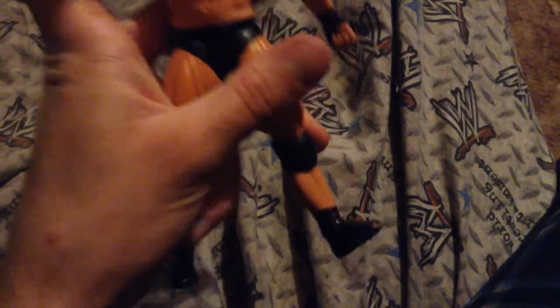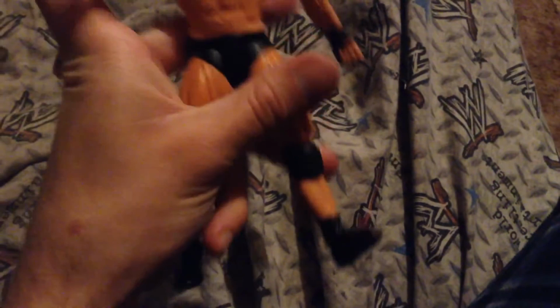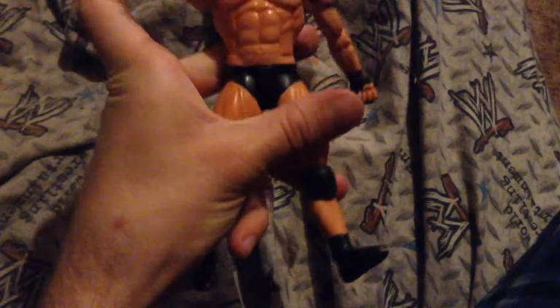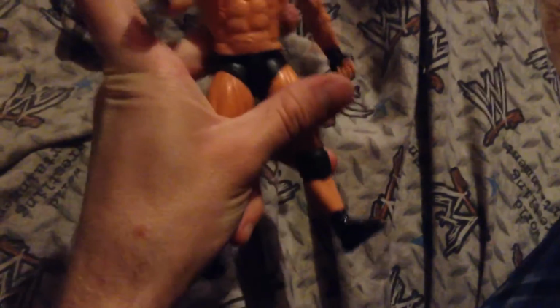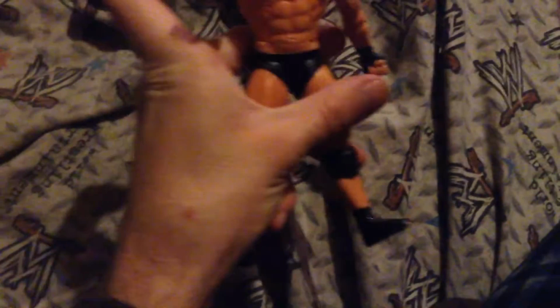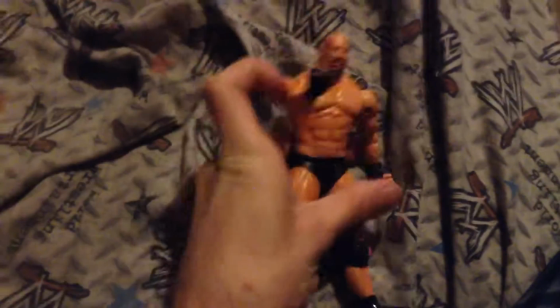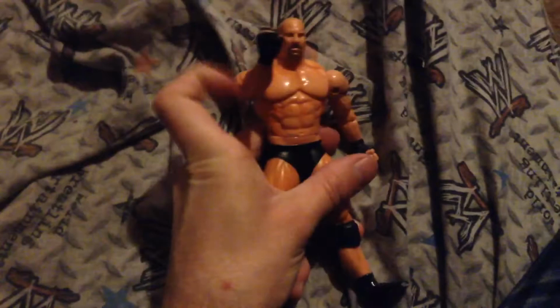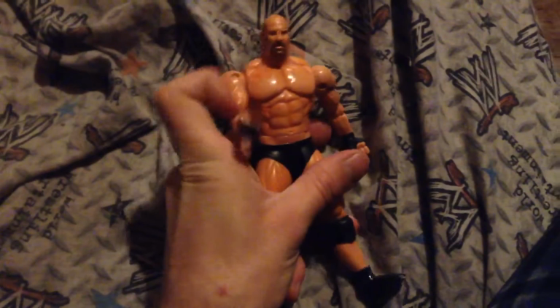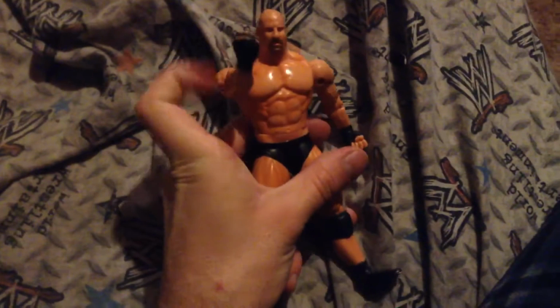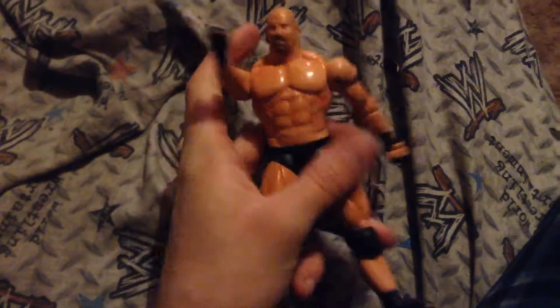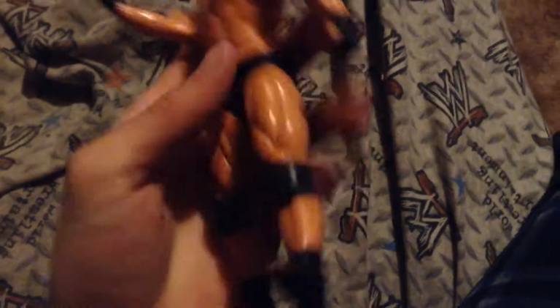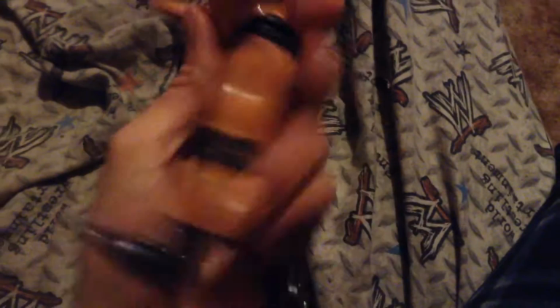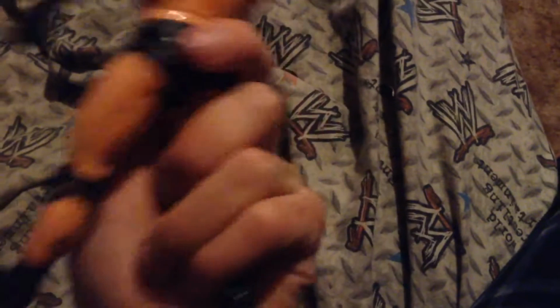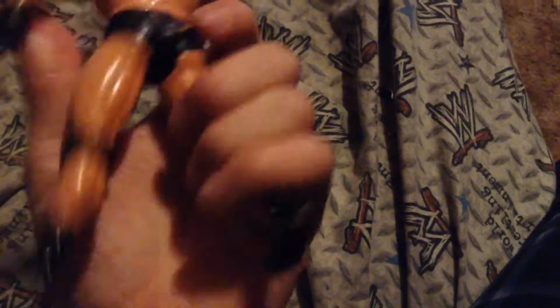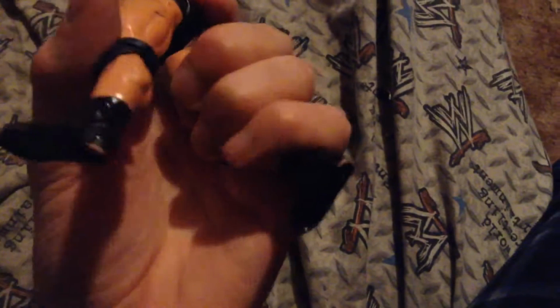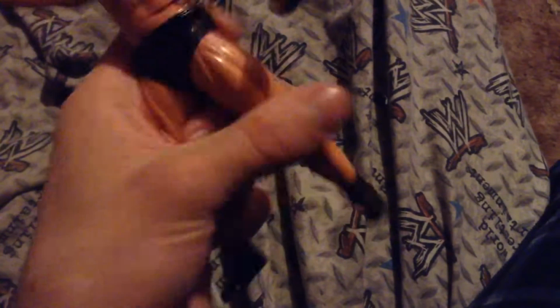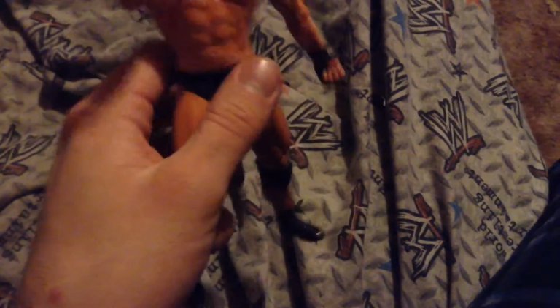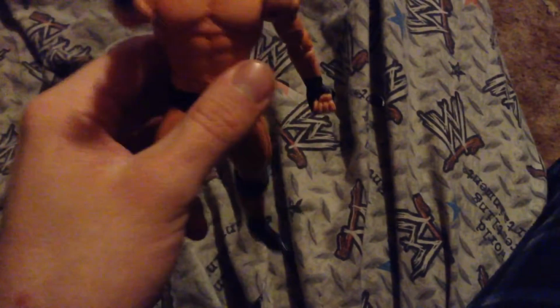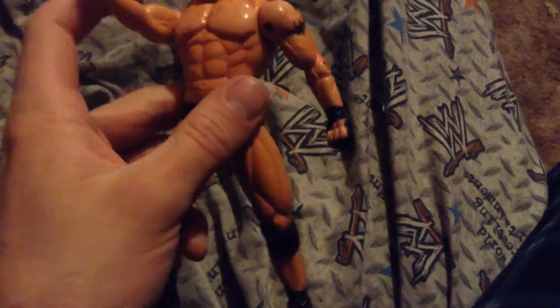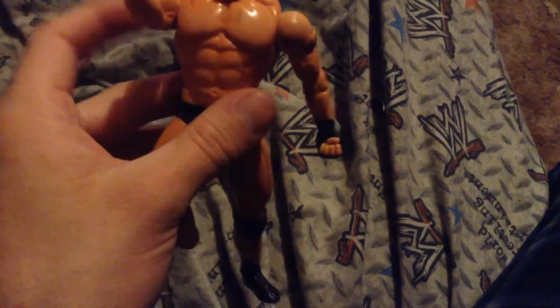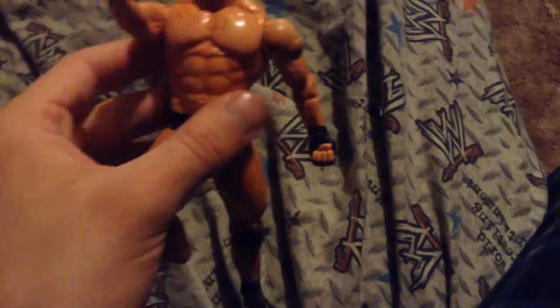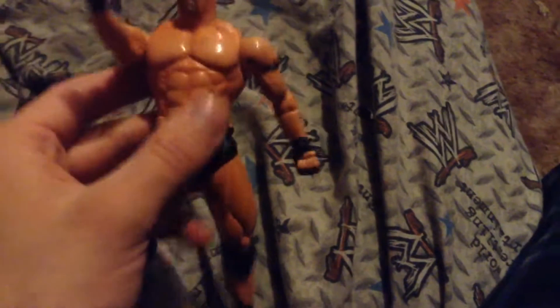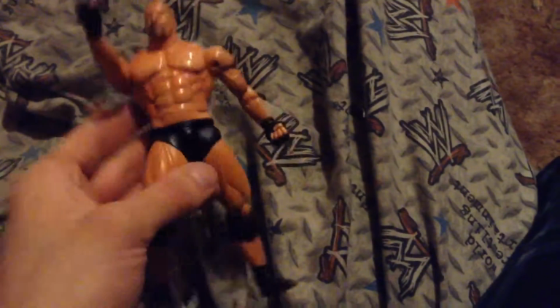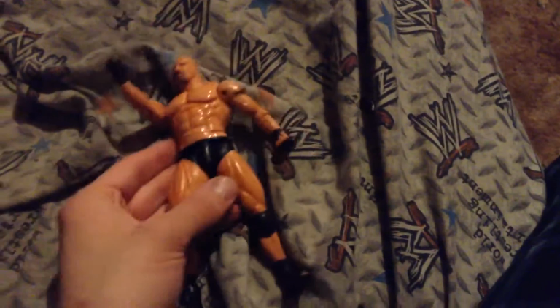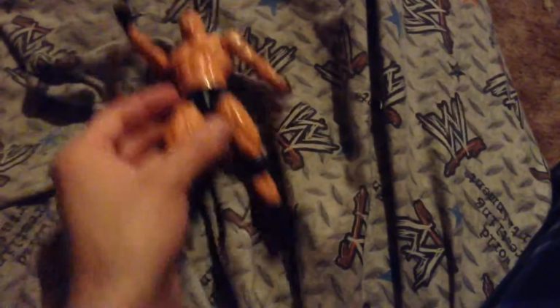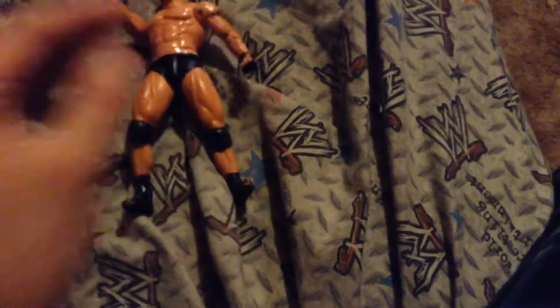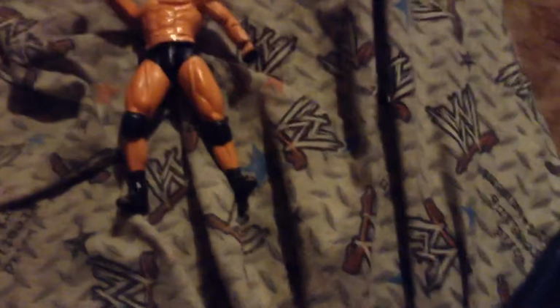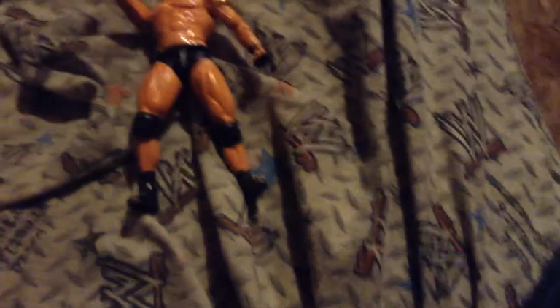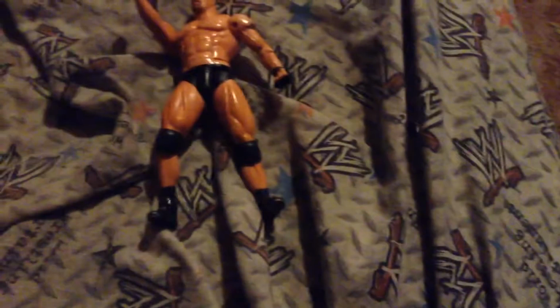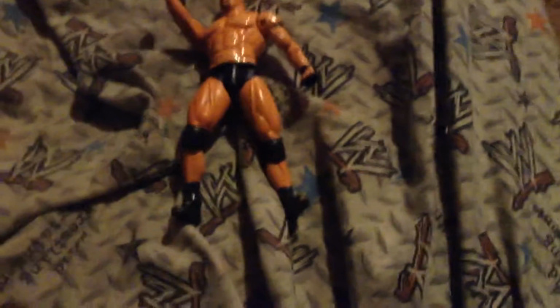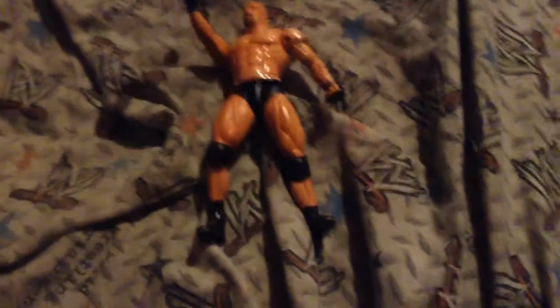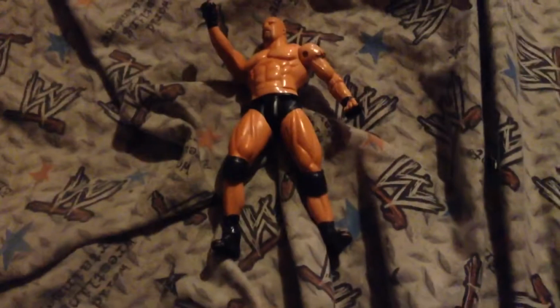I don't really like the detail about his arm, but it's a pretty good figure overall. Leave a comment and subscribe for more. Bye guys!